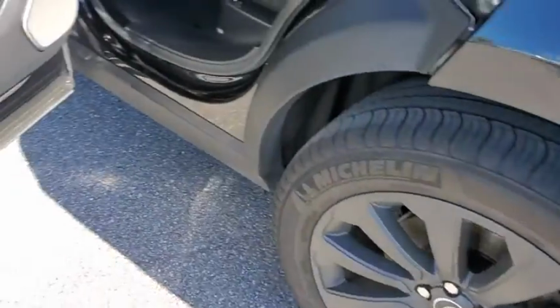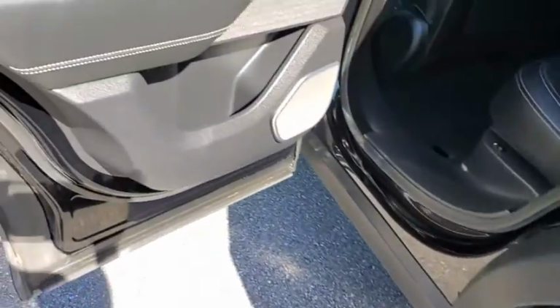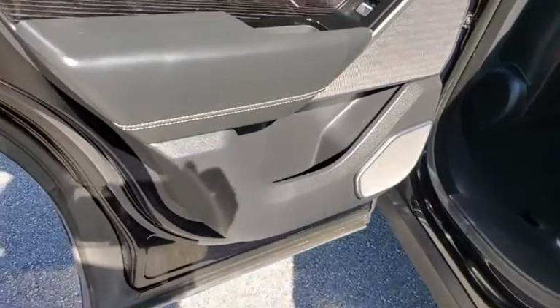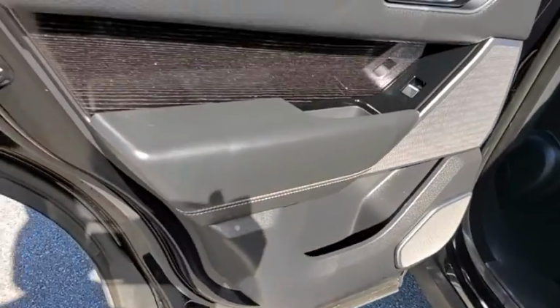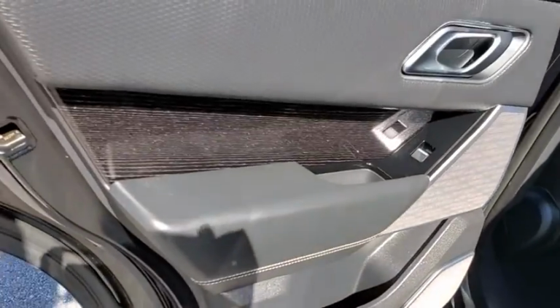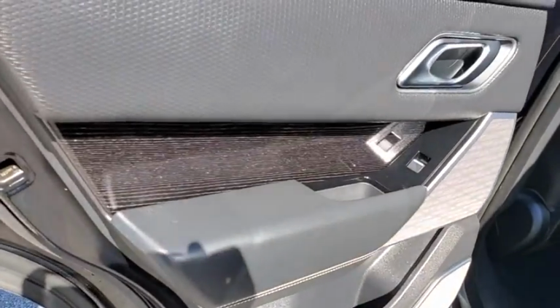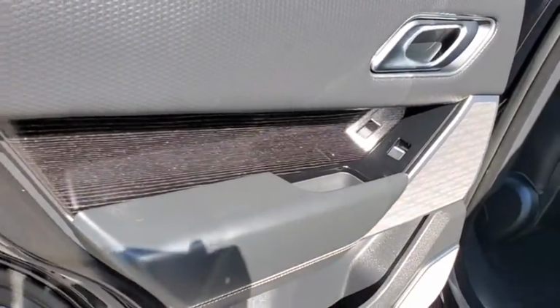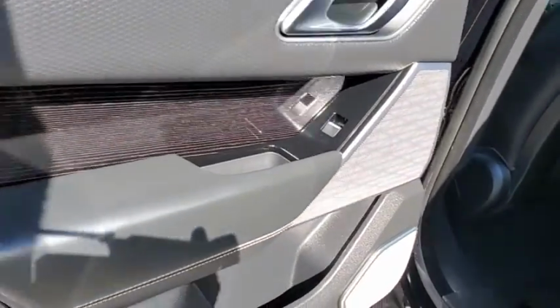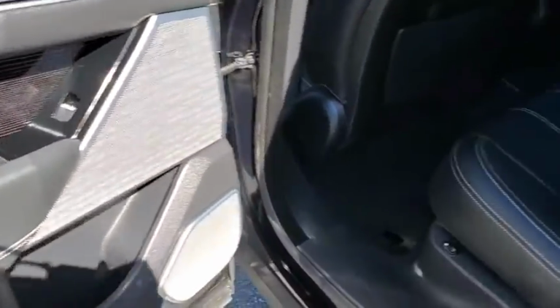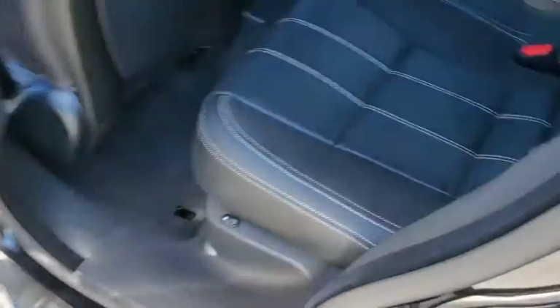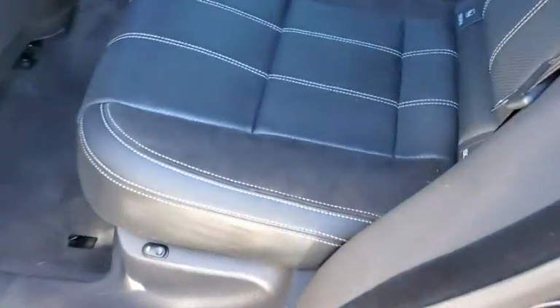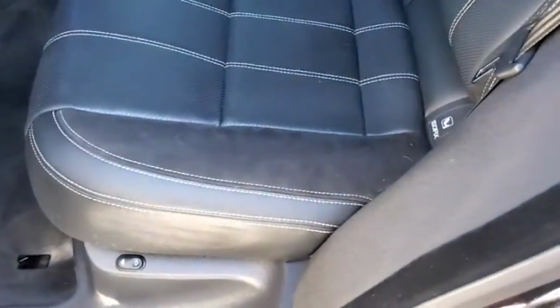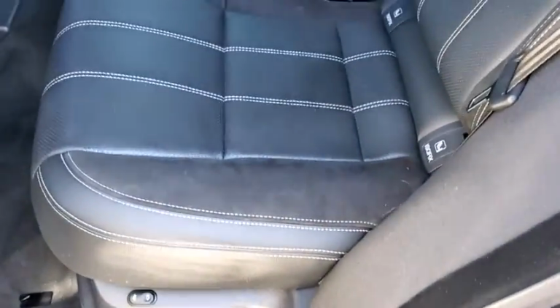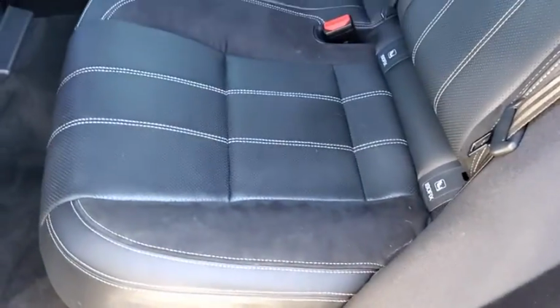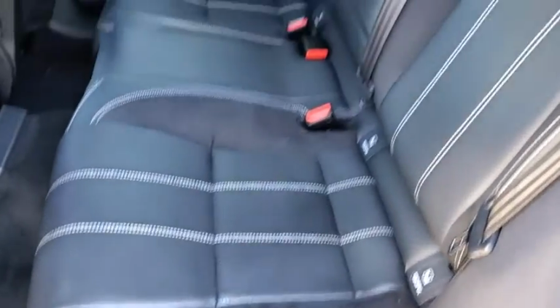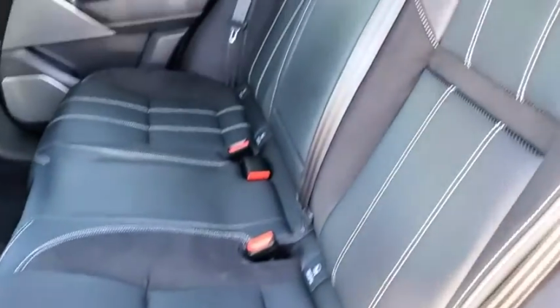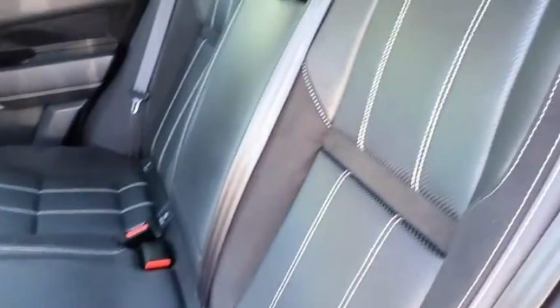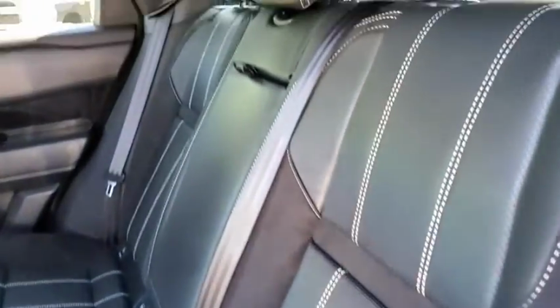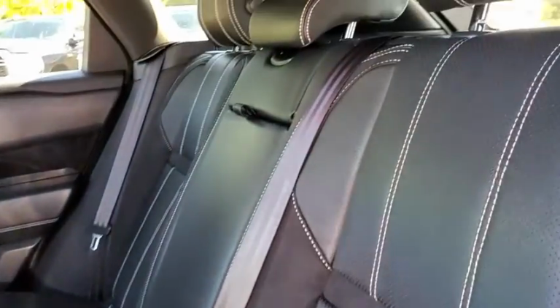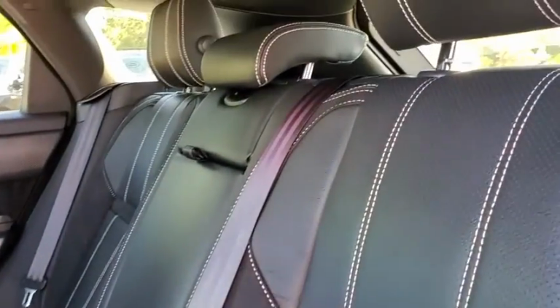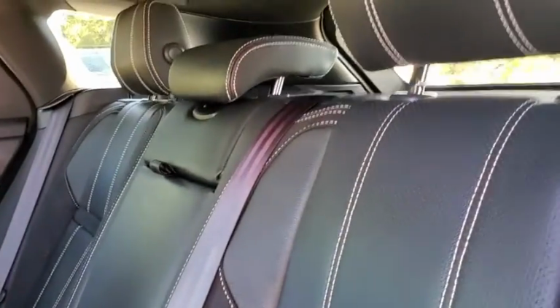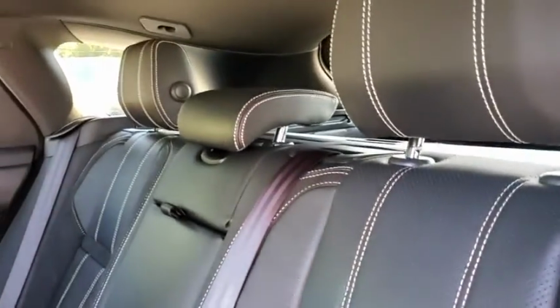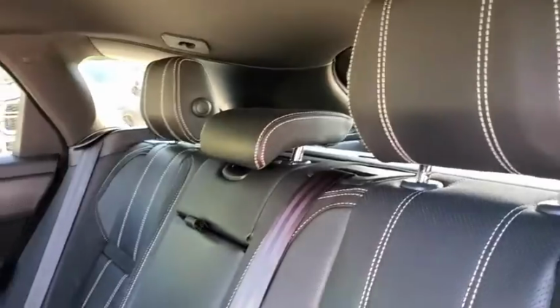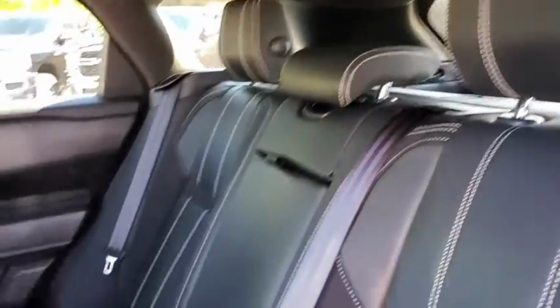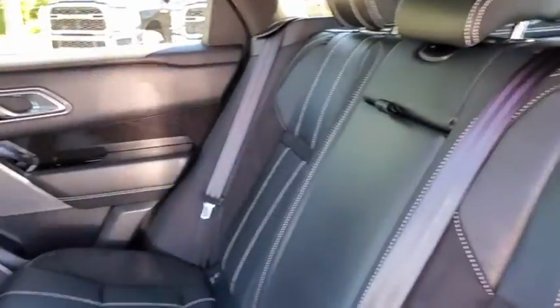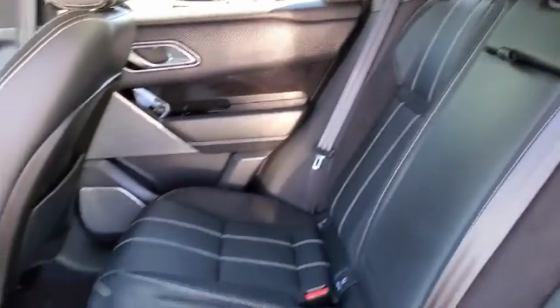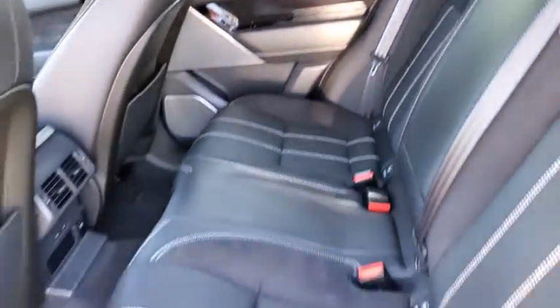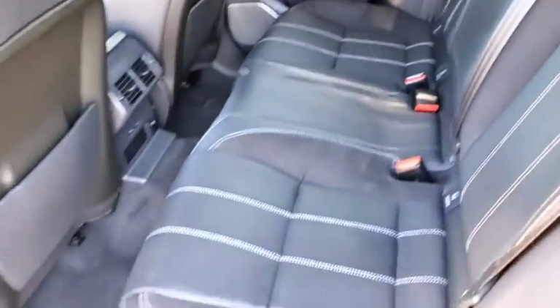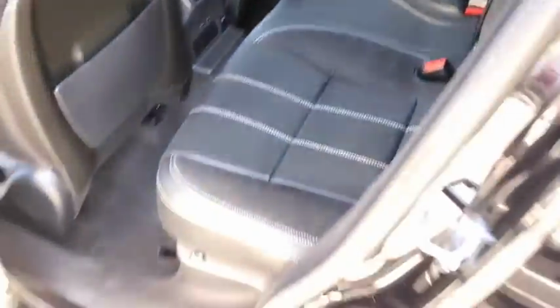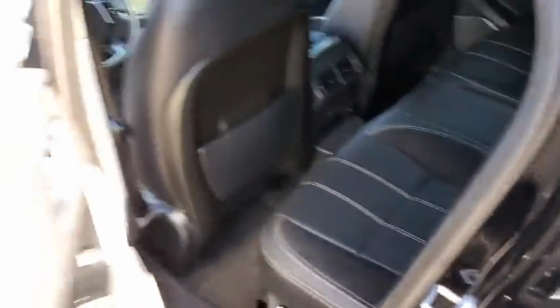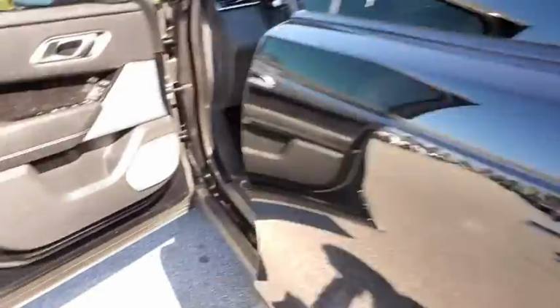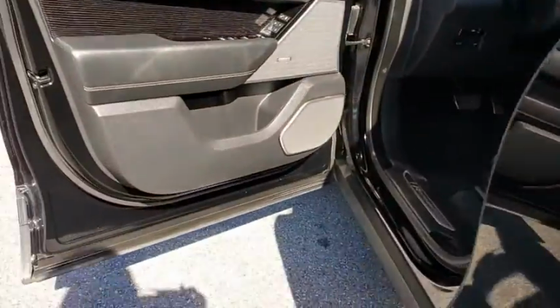Lane departure warning, power liftgate, anti-lock braking system, navigation system, keyless entry, remote engine start, steering wheel audio controls, traction control, power passenger seat, backup camera, stability control.